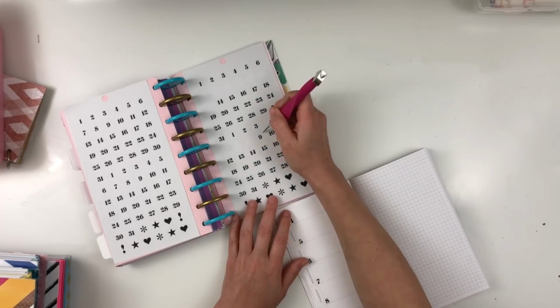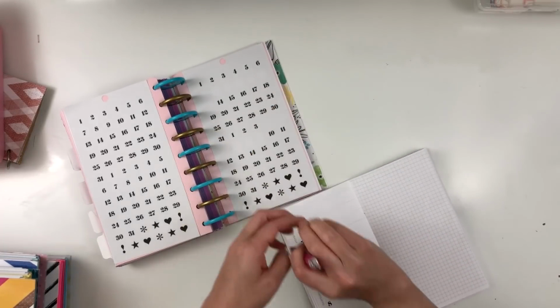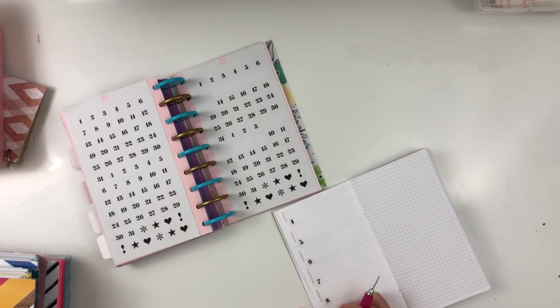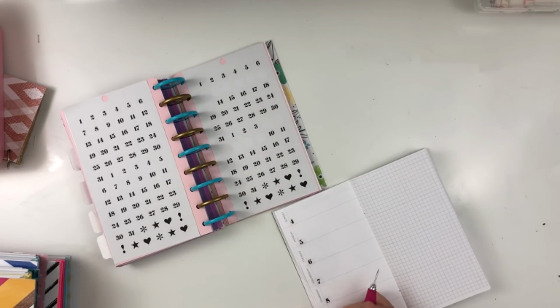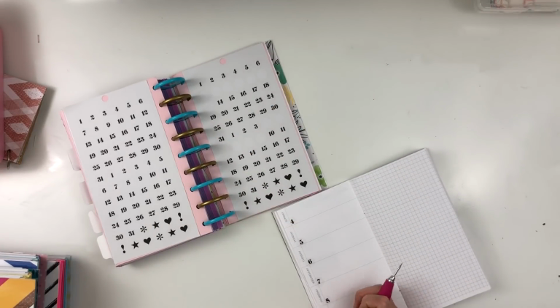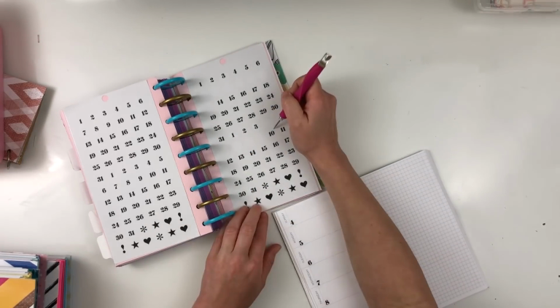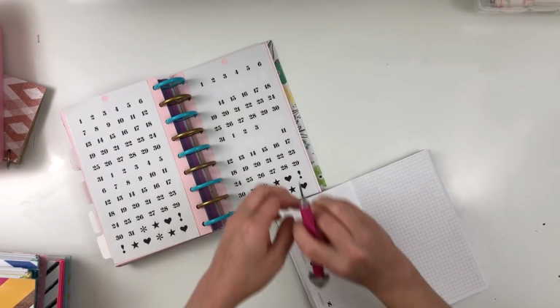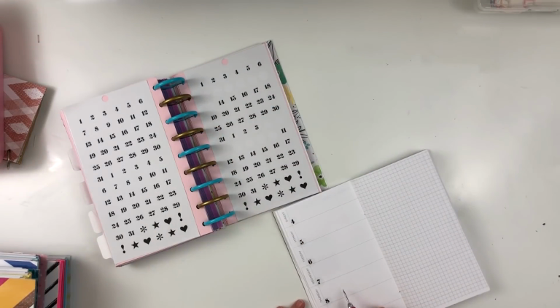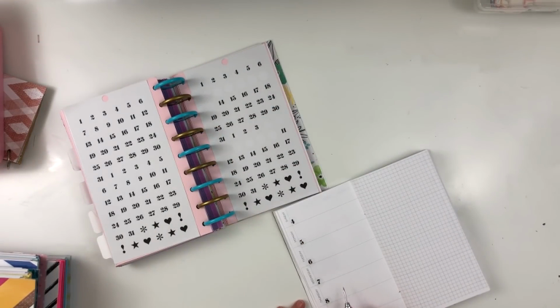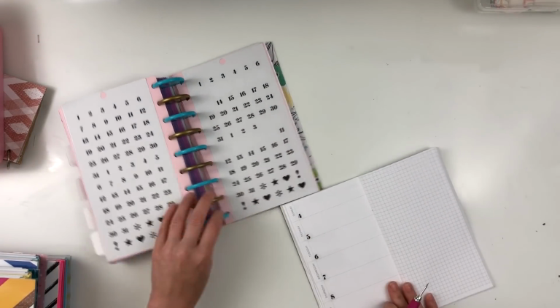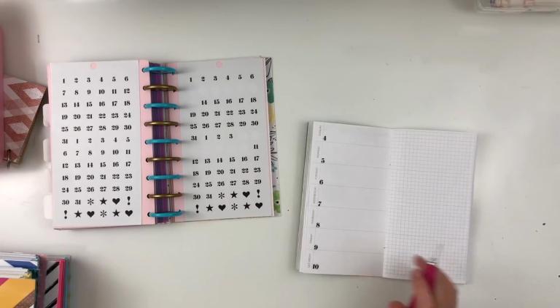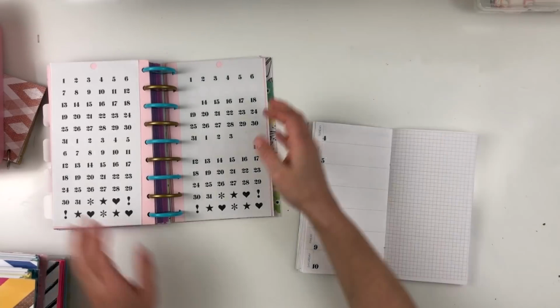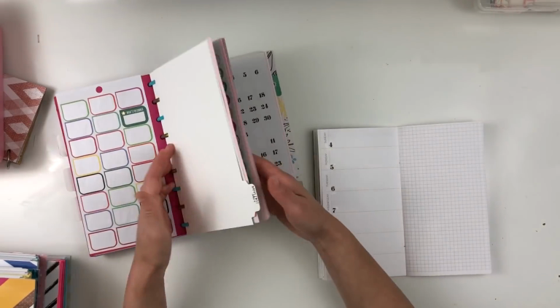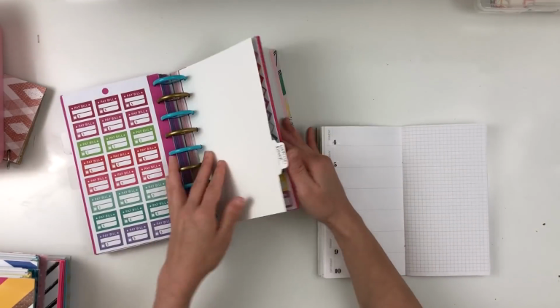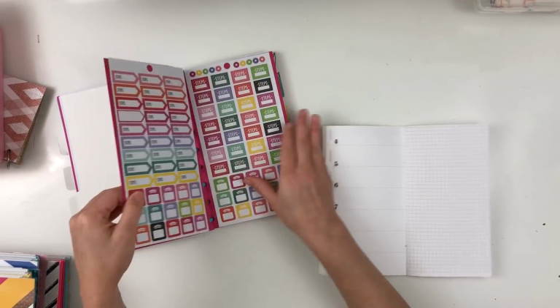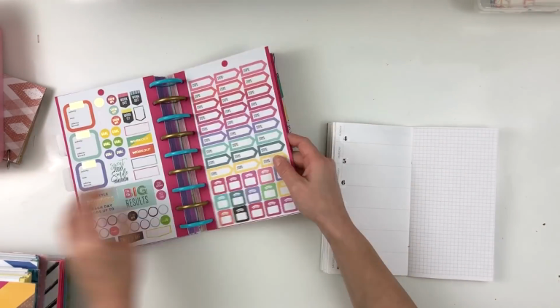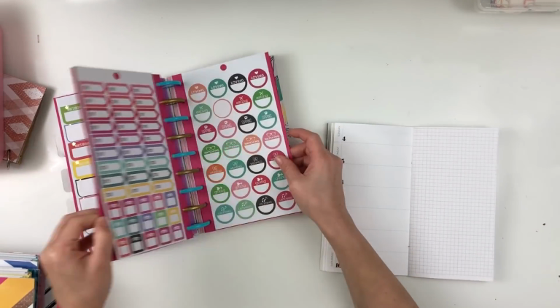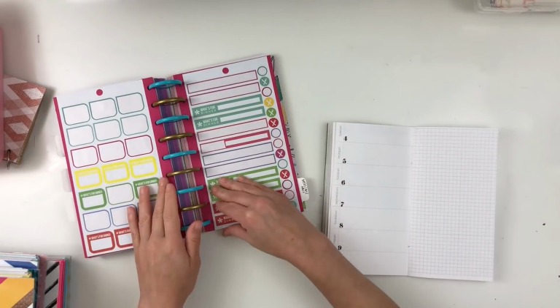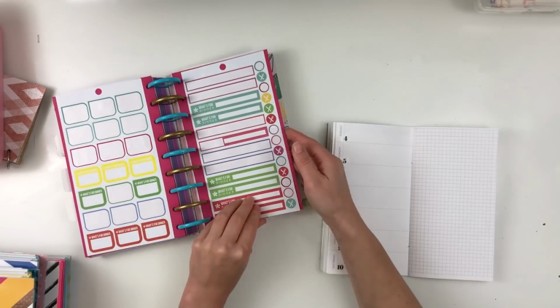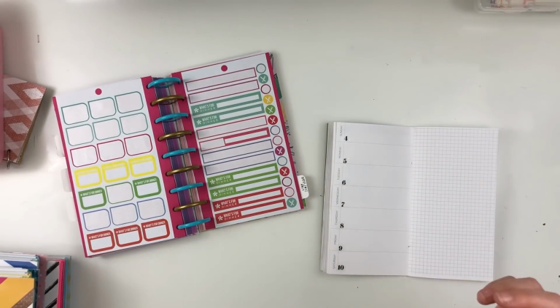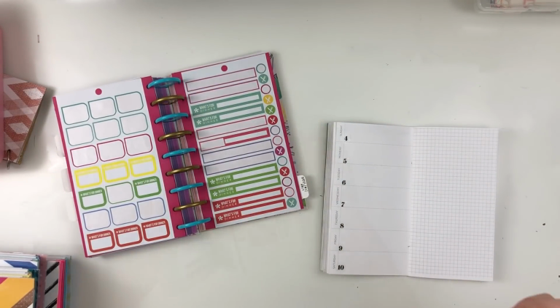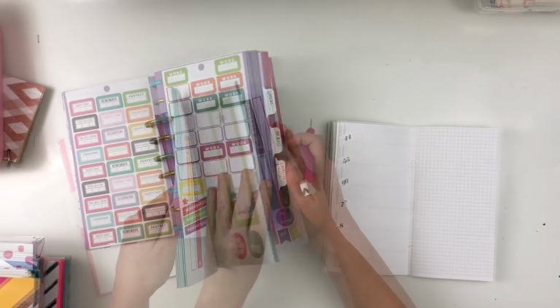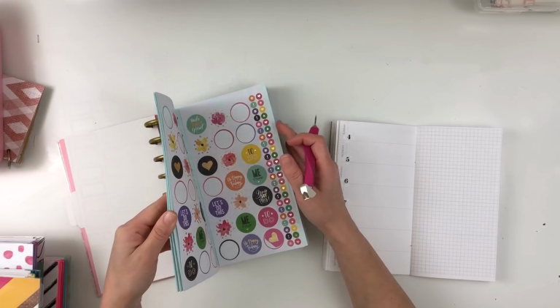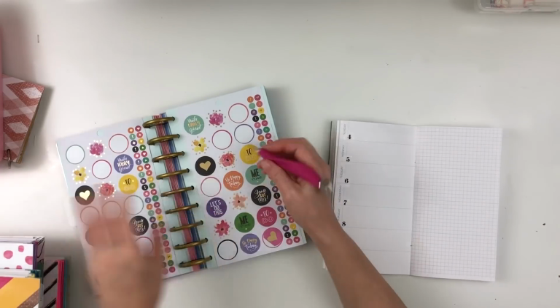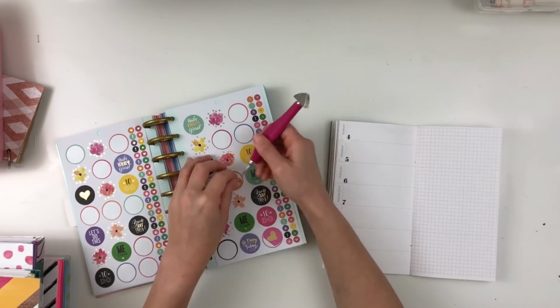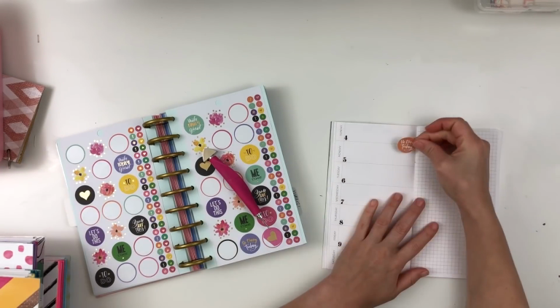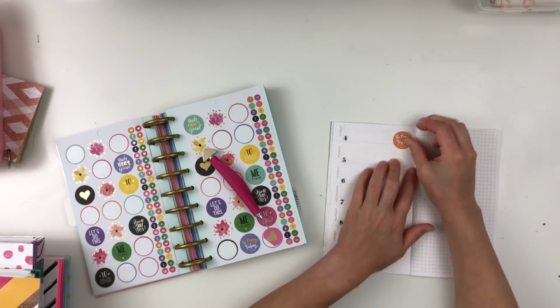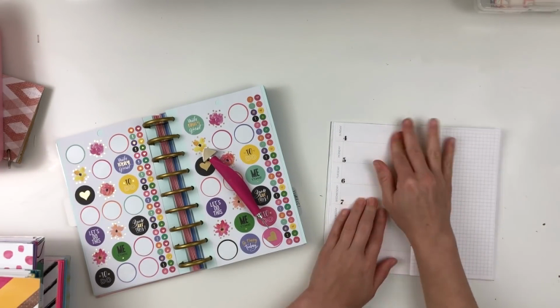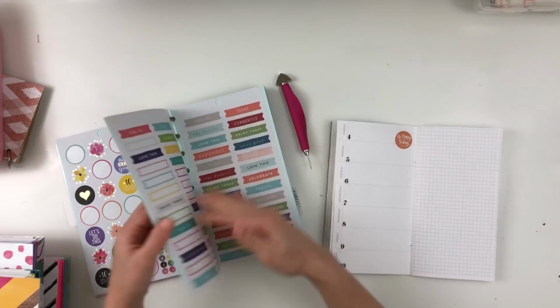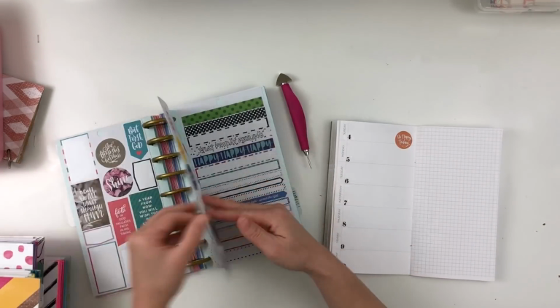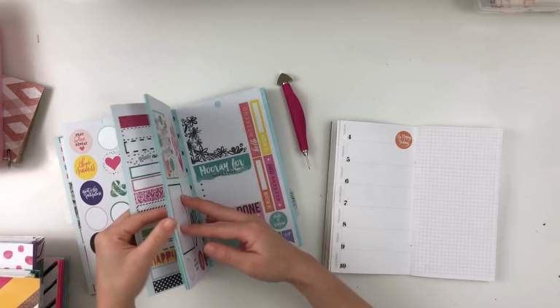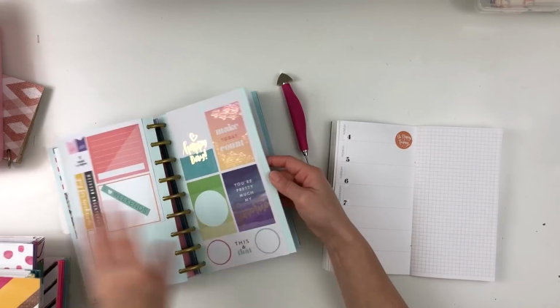I am using these dates from the Habby Planner memory books that have dates and numbers in it — I'll try to link that down below — and then I'm moving on to more of the decorating part.